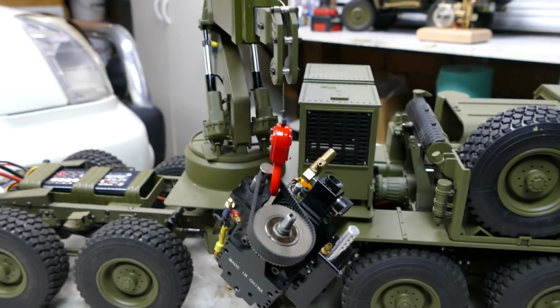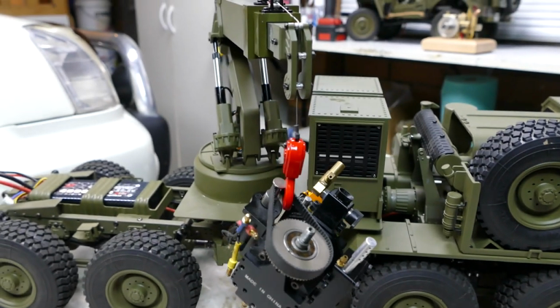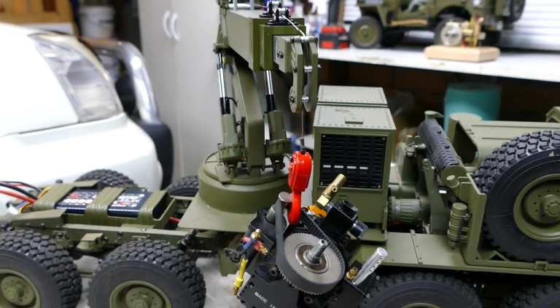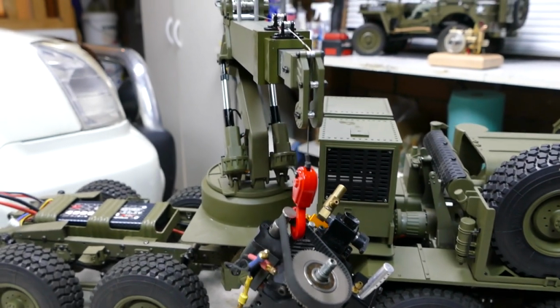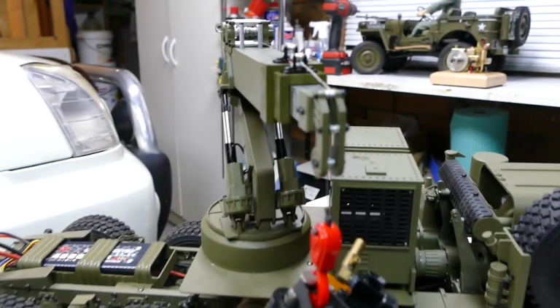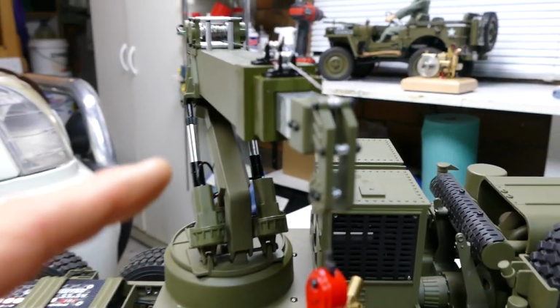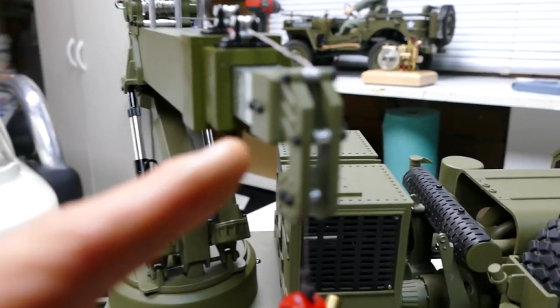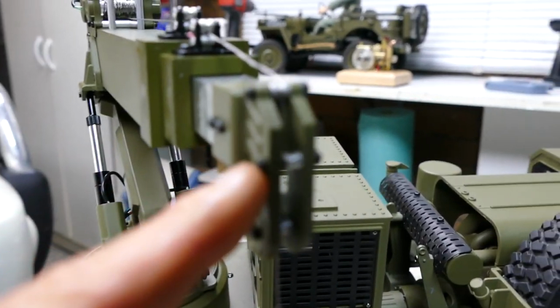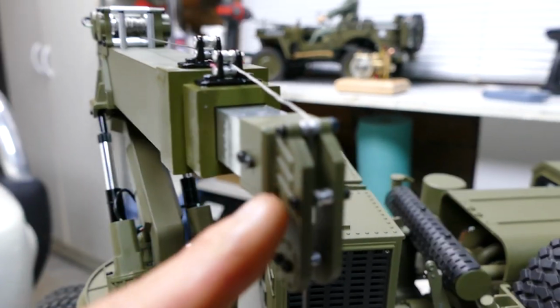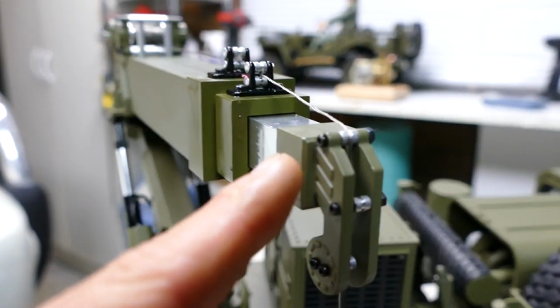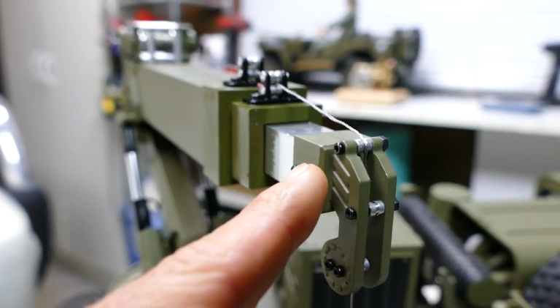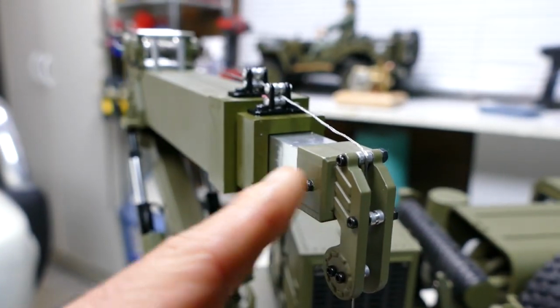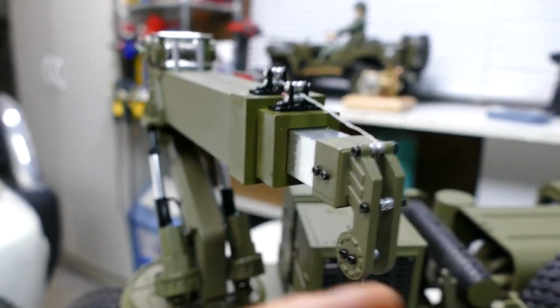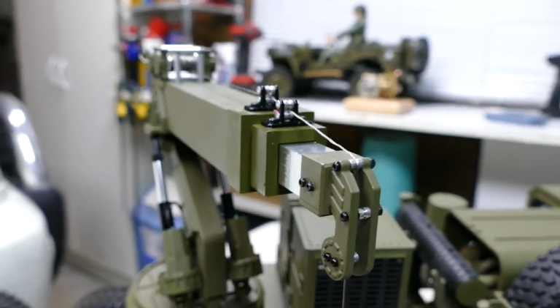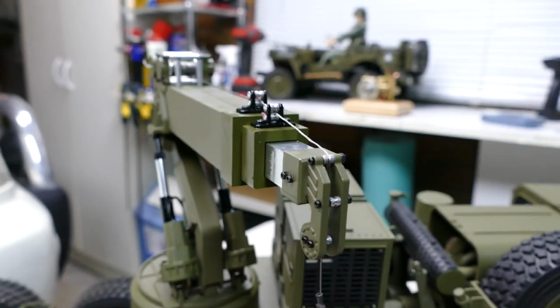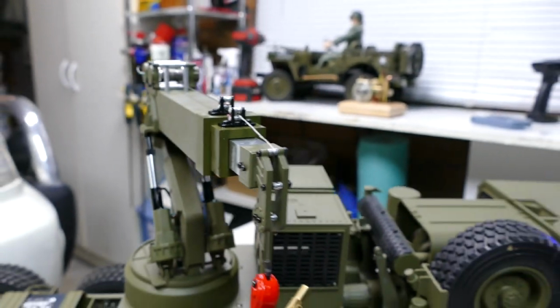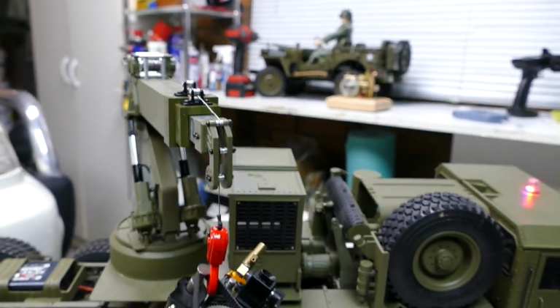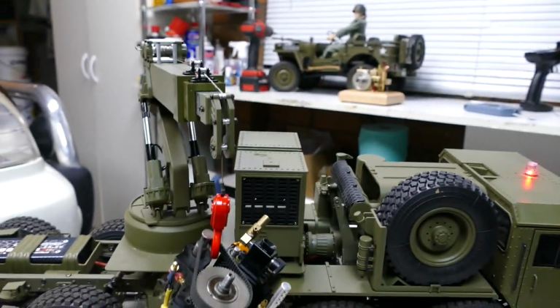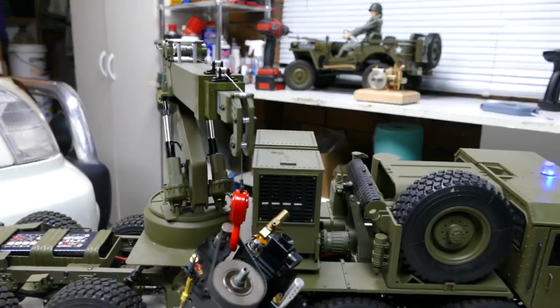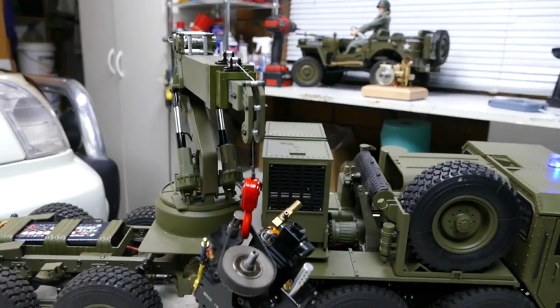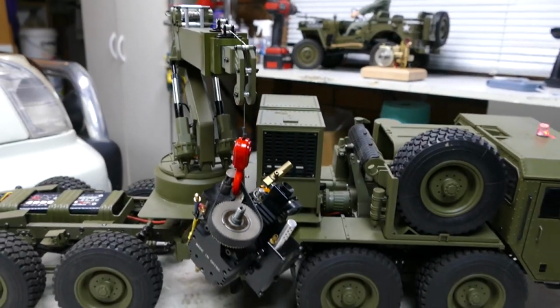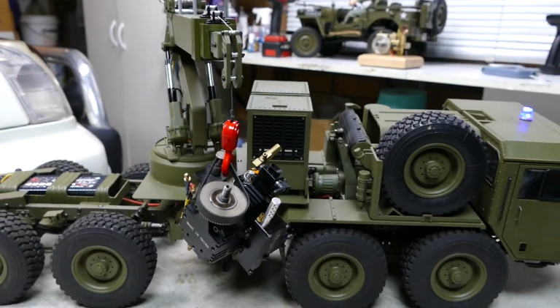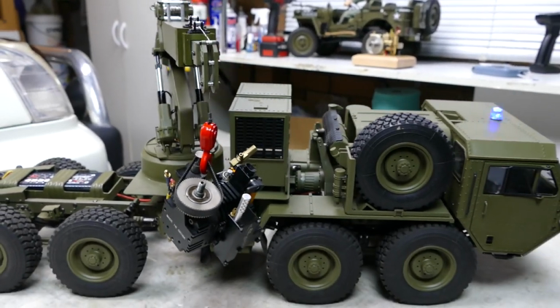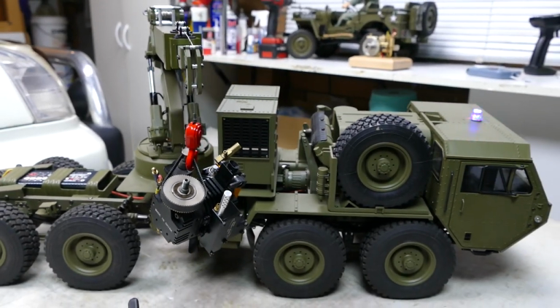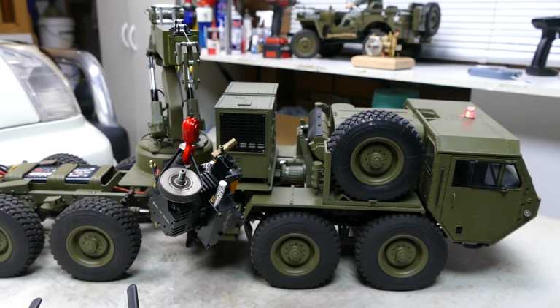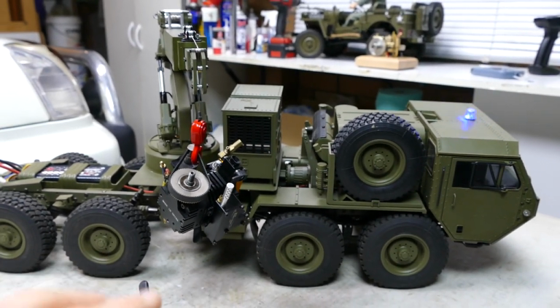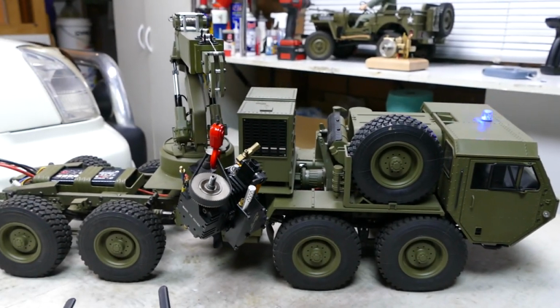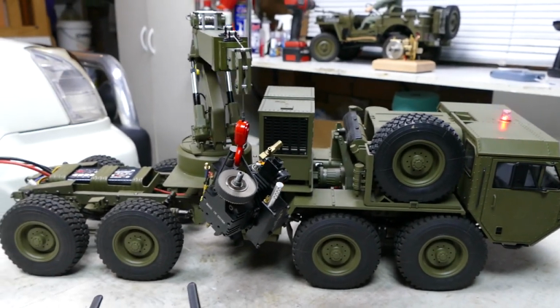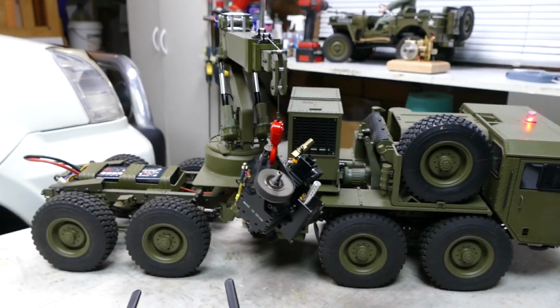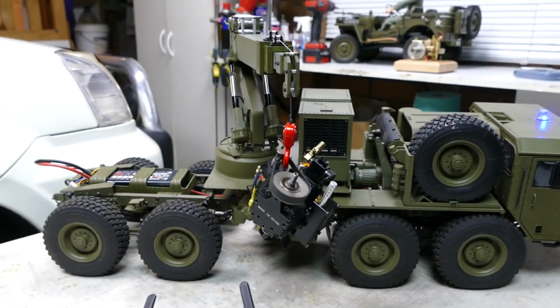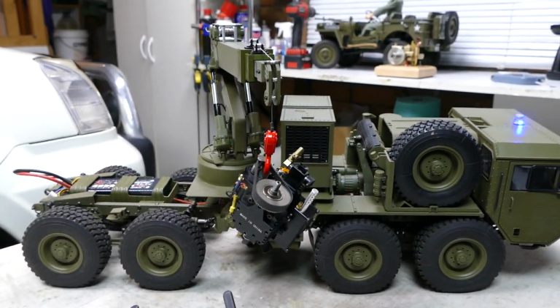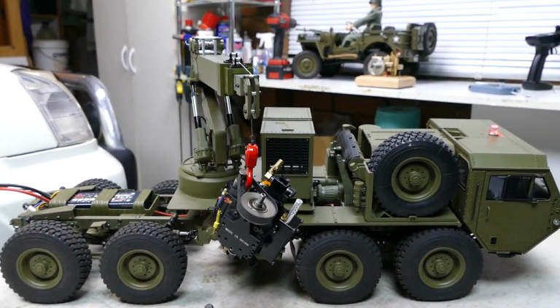And also, this boom extends in and out as well. Pretty damn cool. But anyway, let's have a look, see what you get, and let's install it.